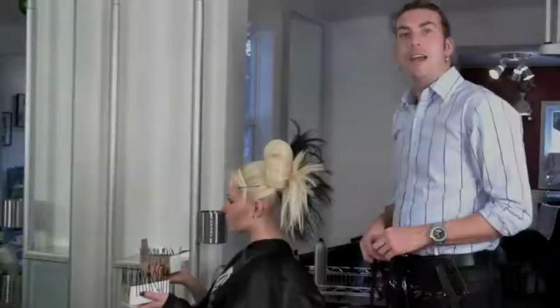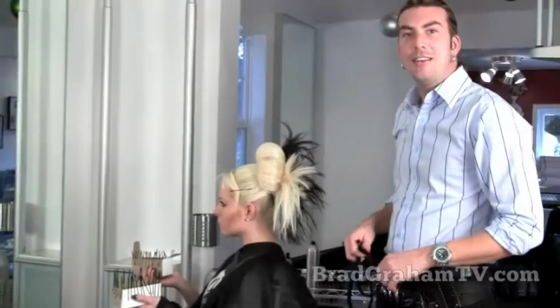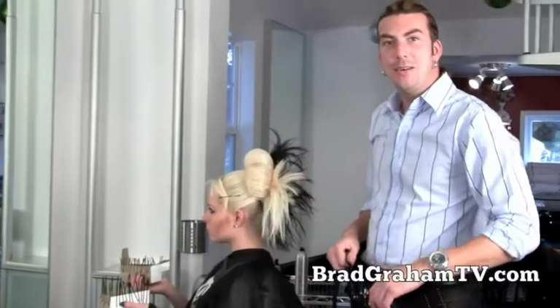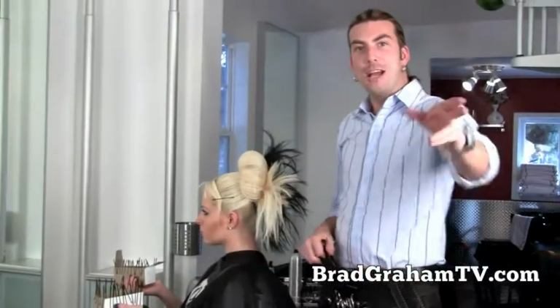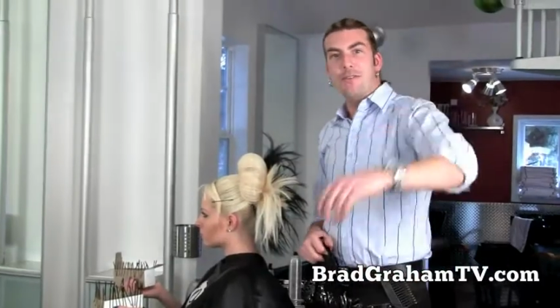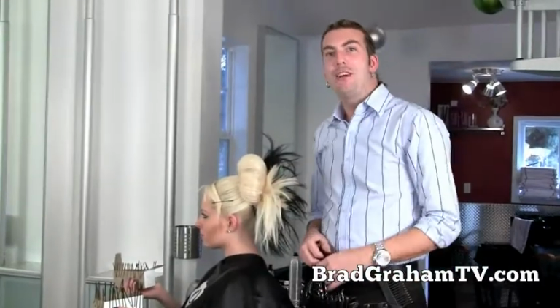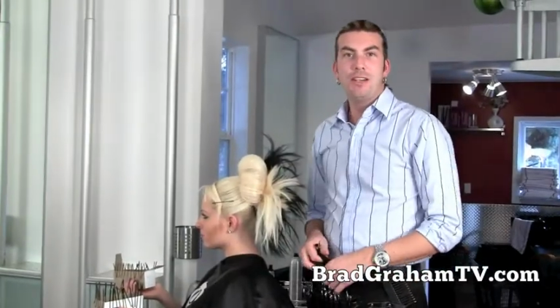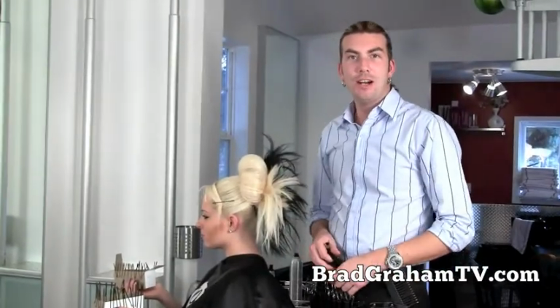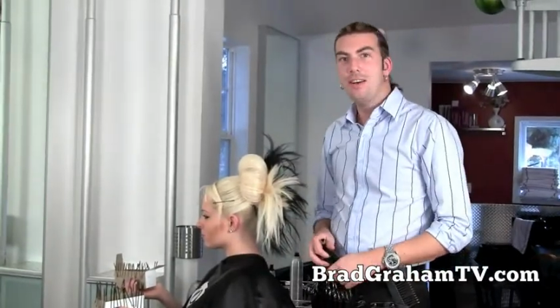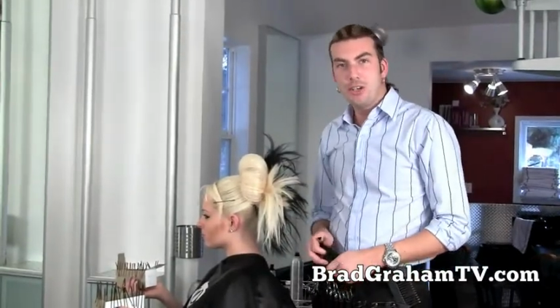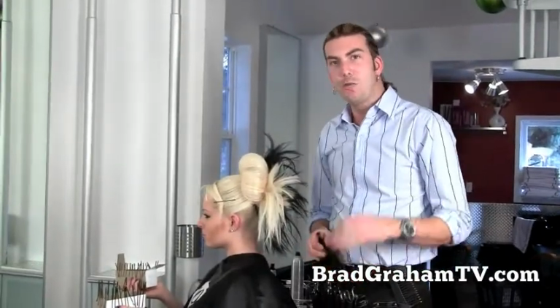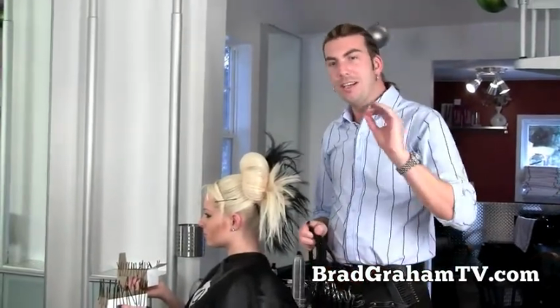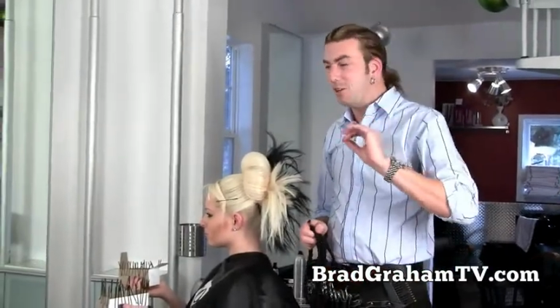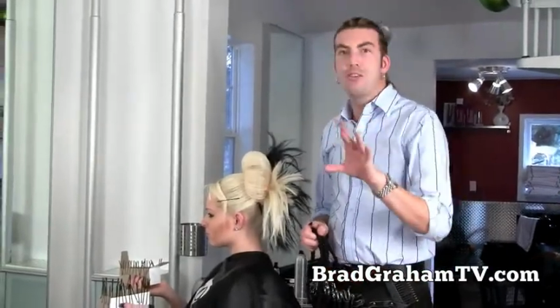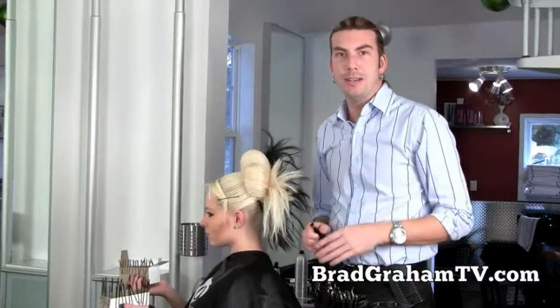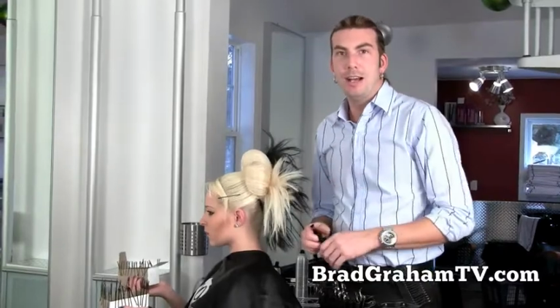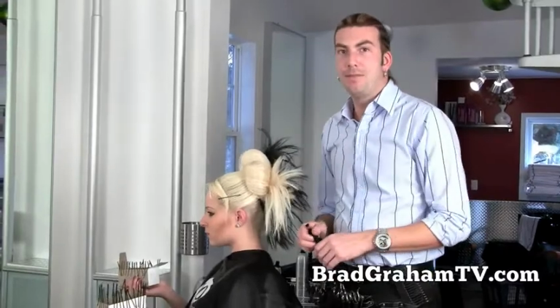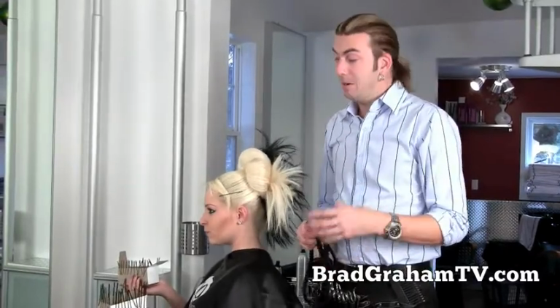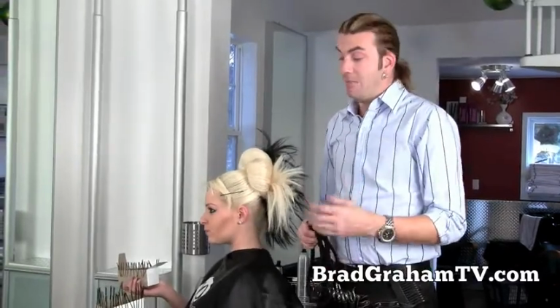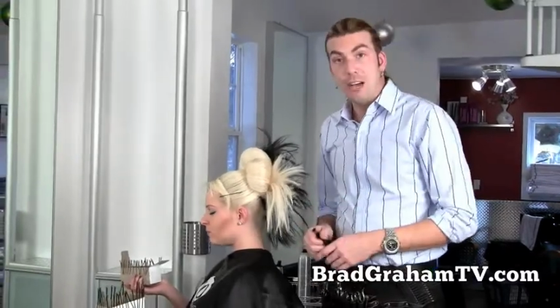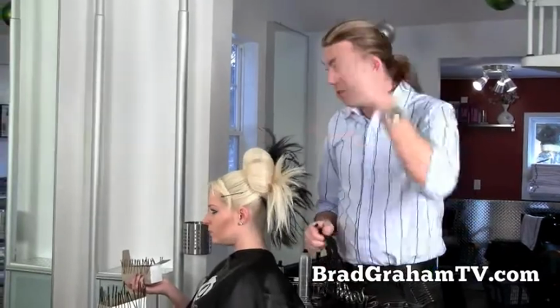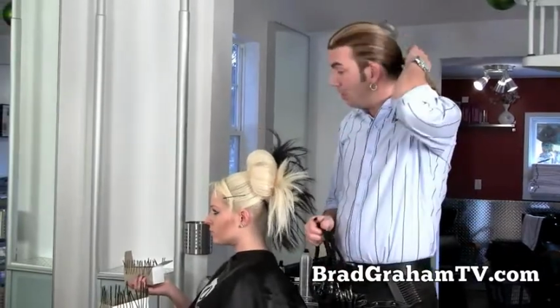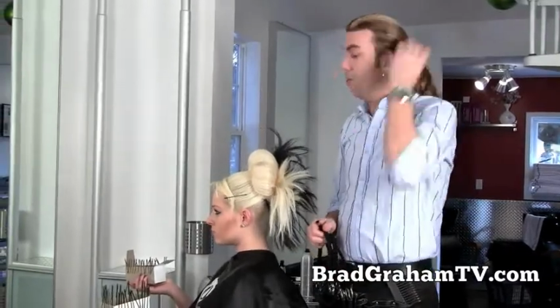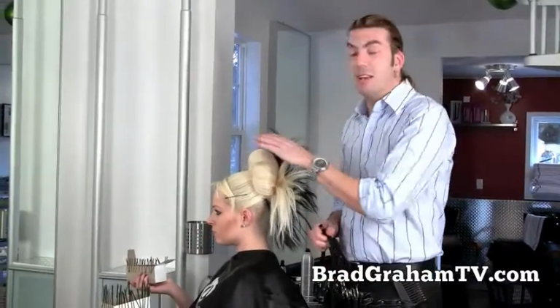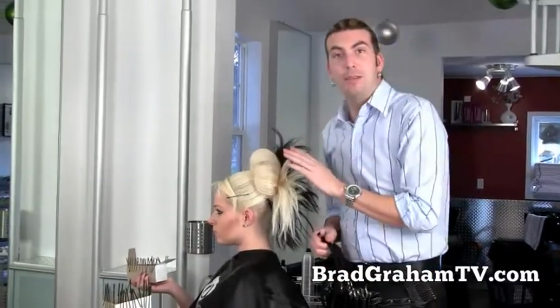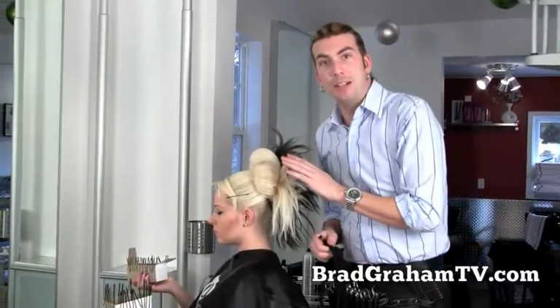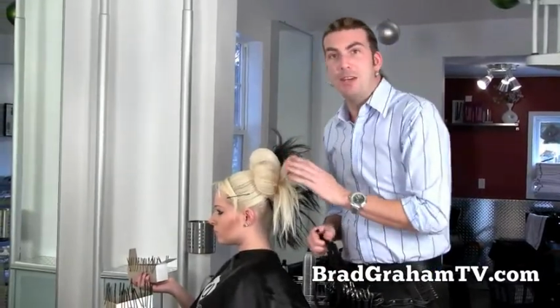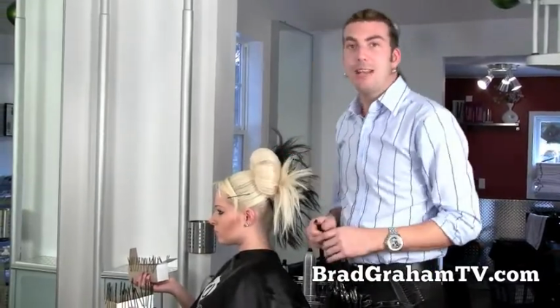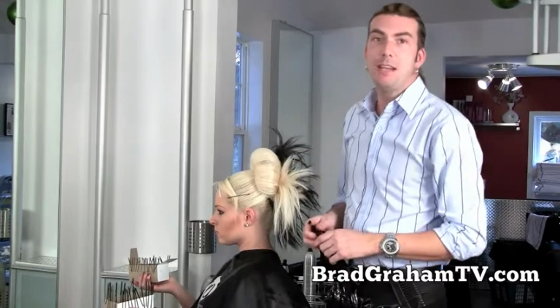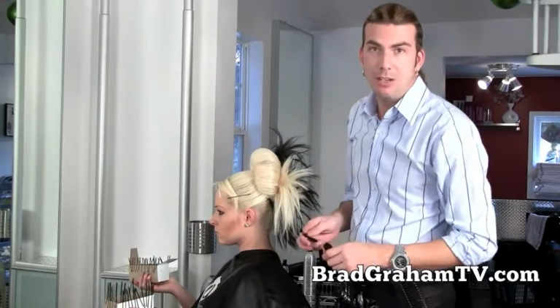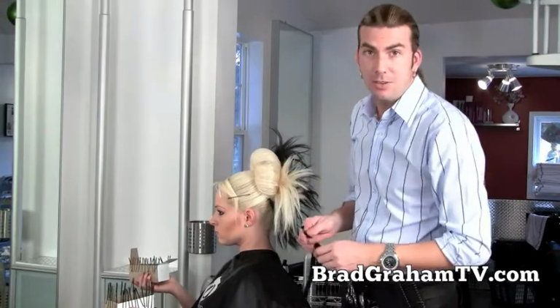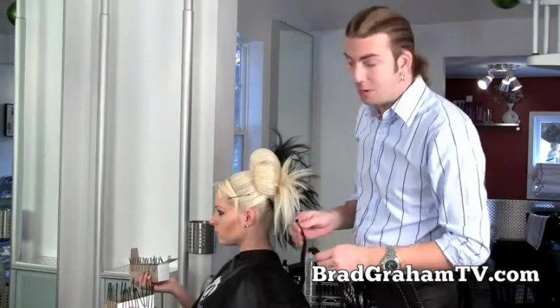Hey guys, how are you doing? It's Brad Graham from BradGrahamTV.com and here I want to show you a really great trick for if you have your hair in just a ponytail. We have something a little bit more elaborate here, but that doesn't mean you can't do this at home.